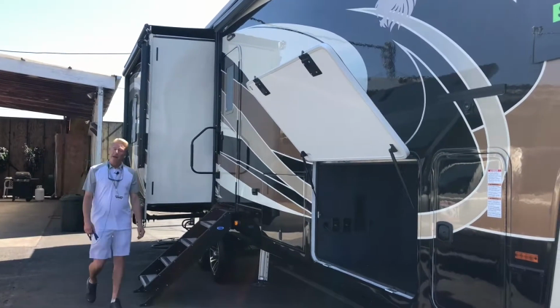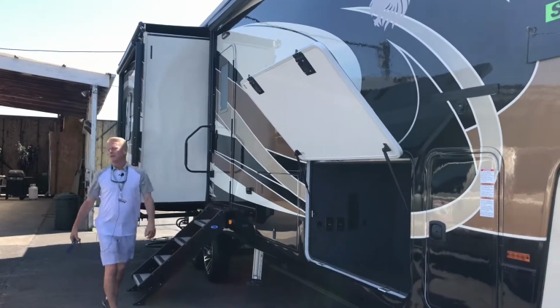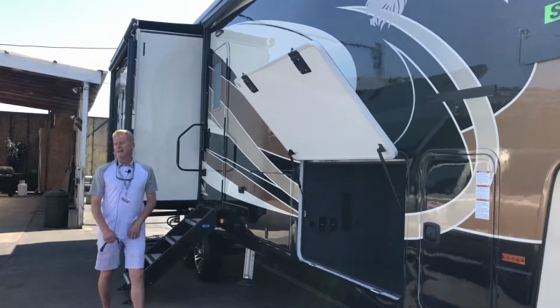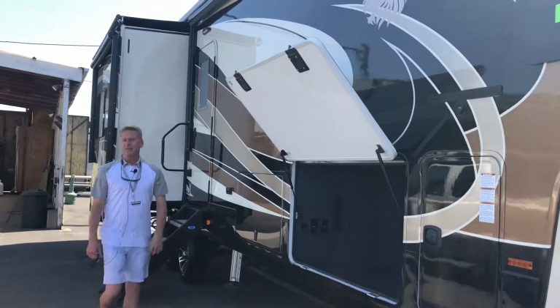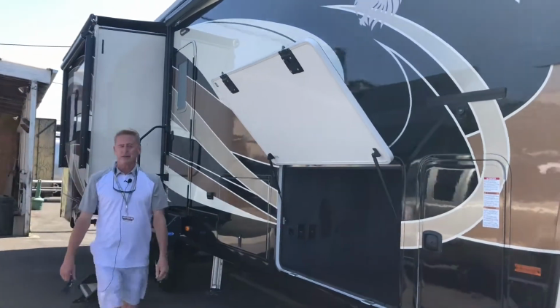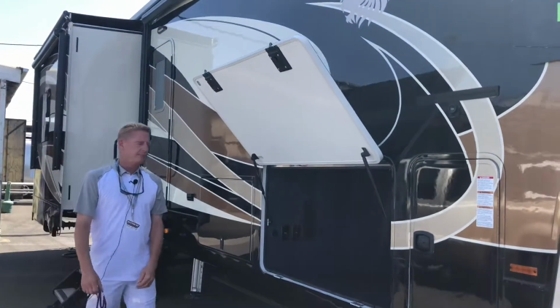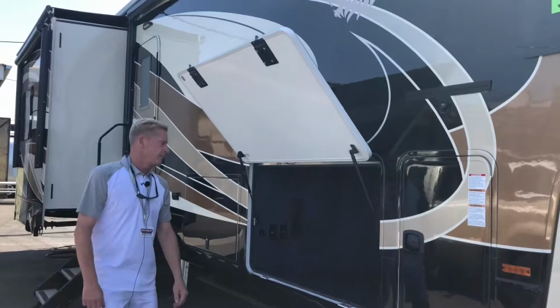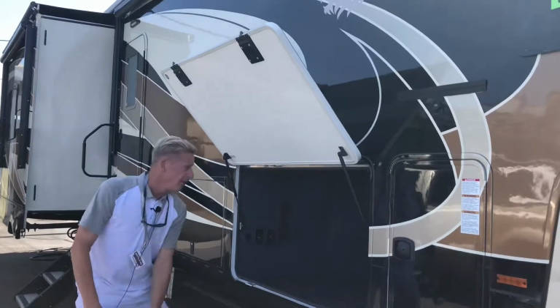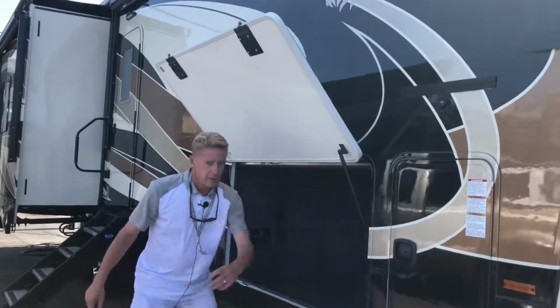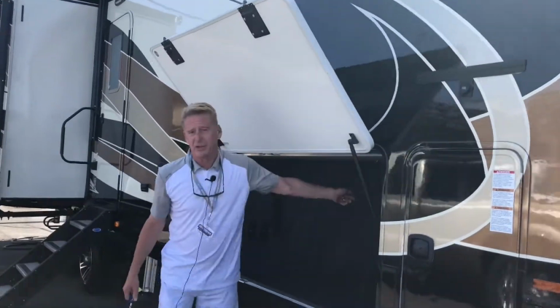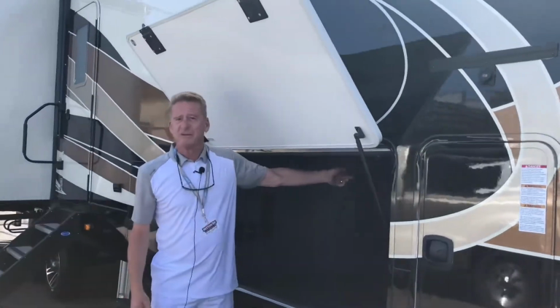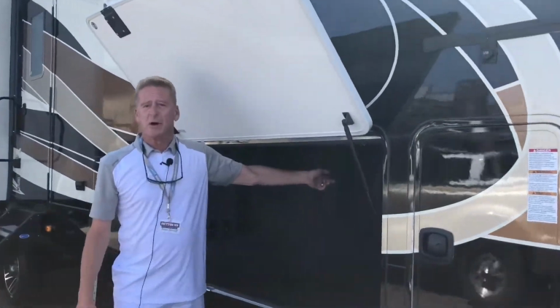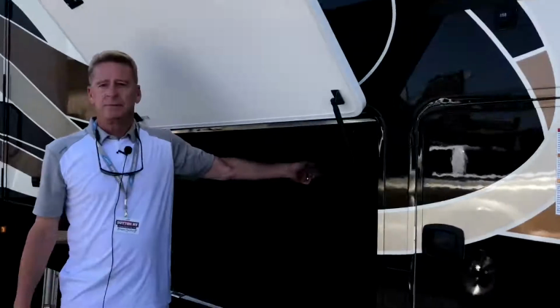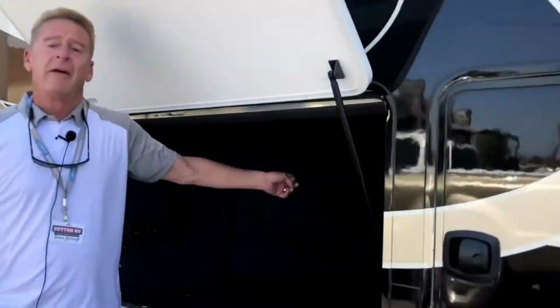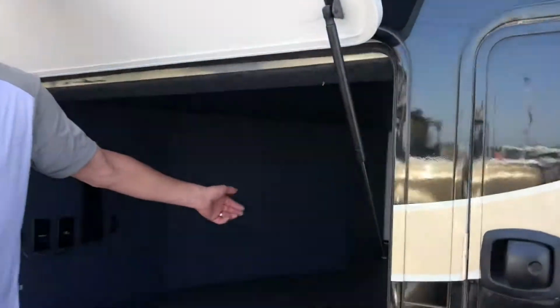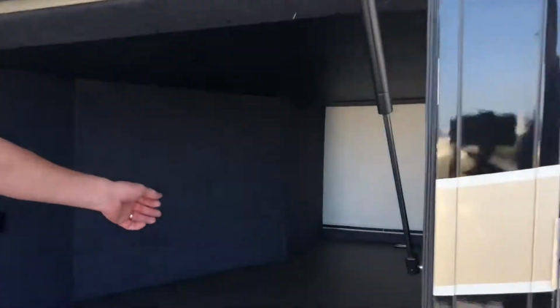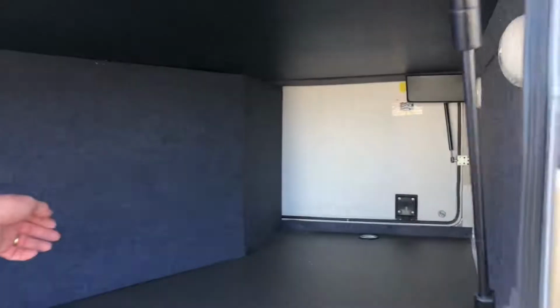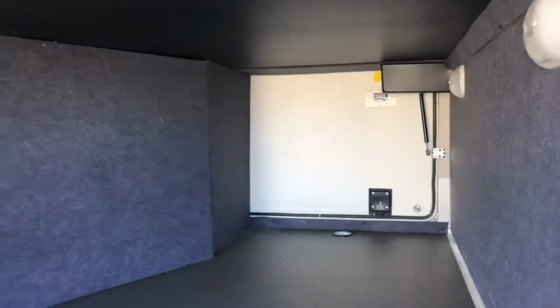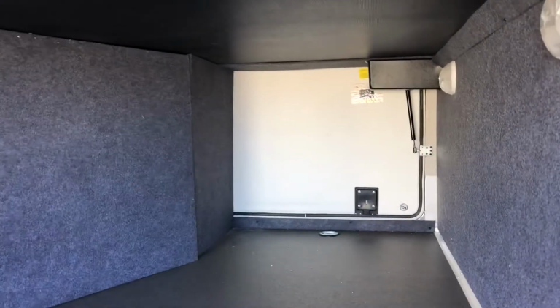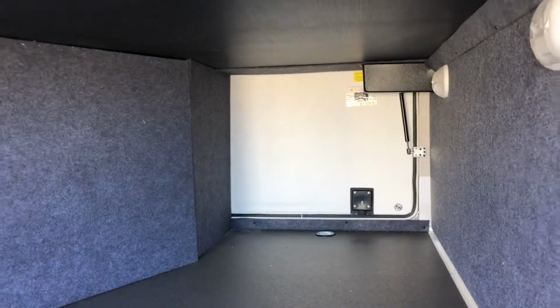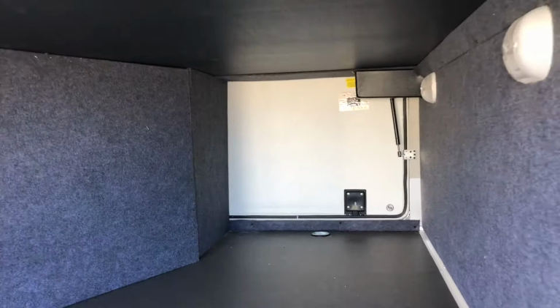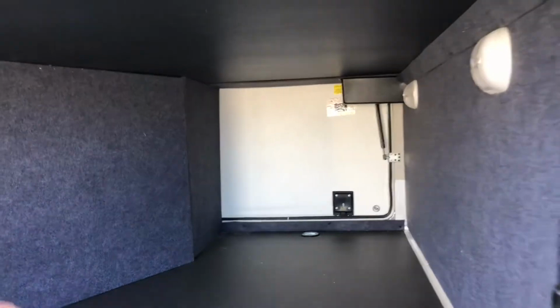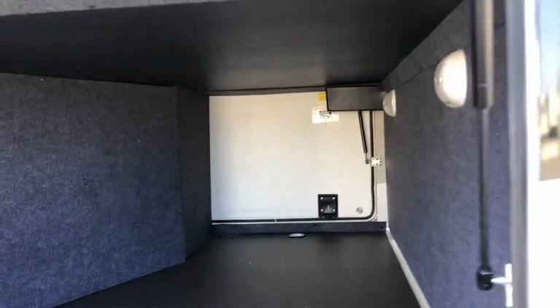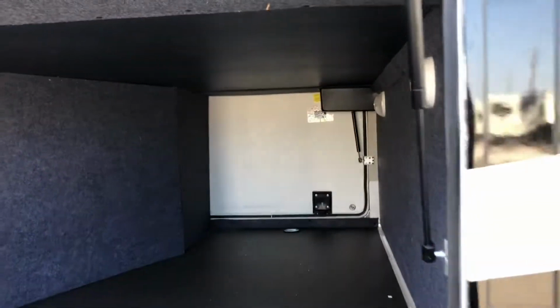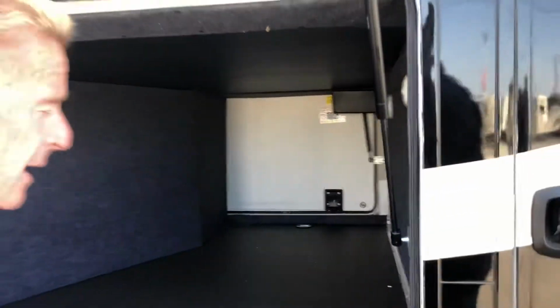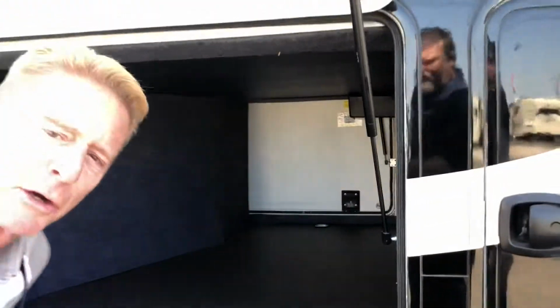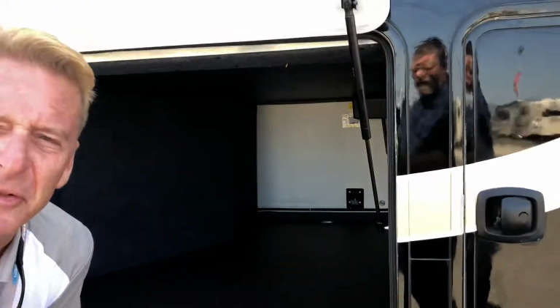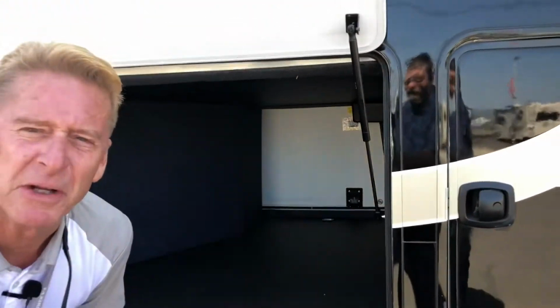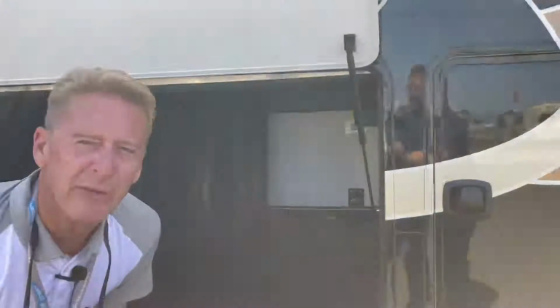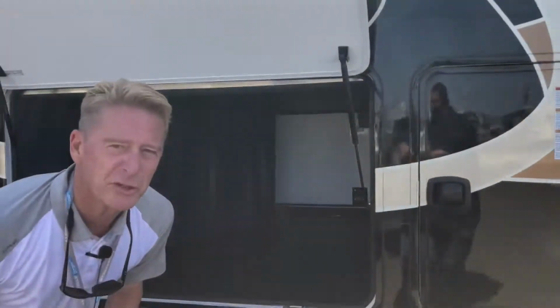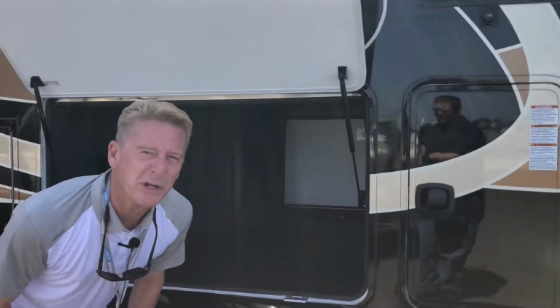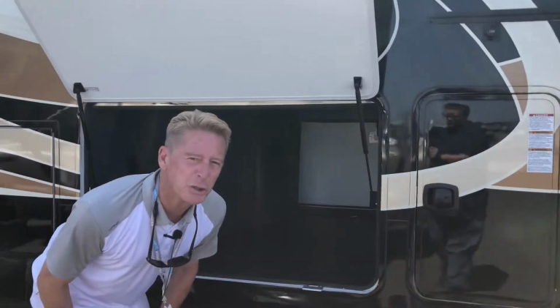You know what else I like about this trailer? This basement storage. Of course we all need the room — we understand how that works — but I'm sure you'll find something to put in there. It's just pretty darn sure.